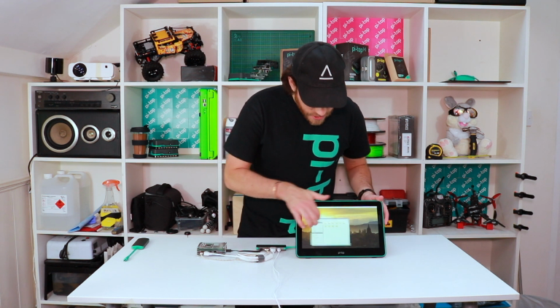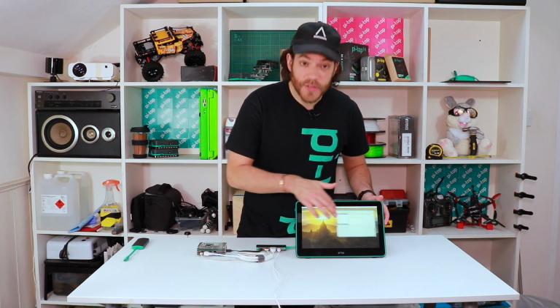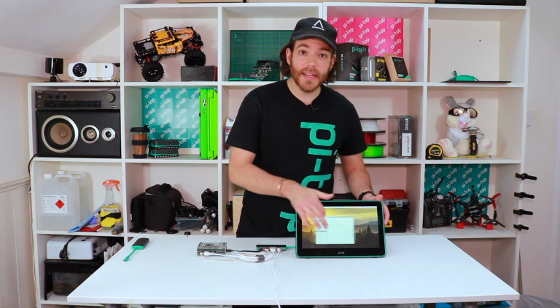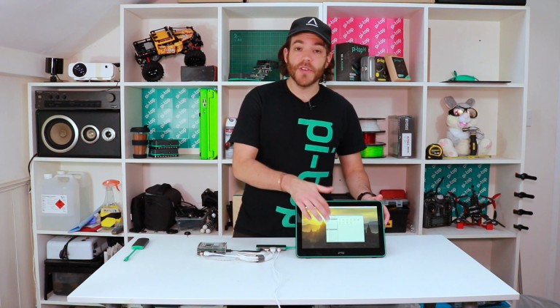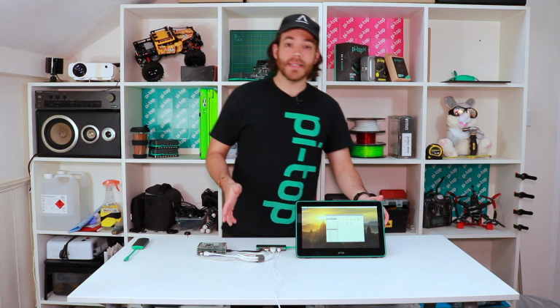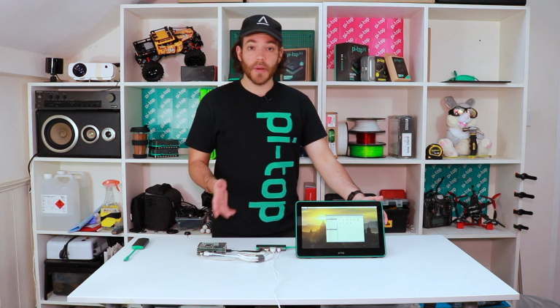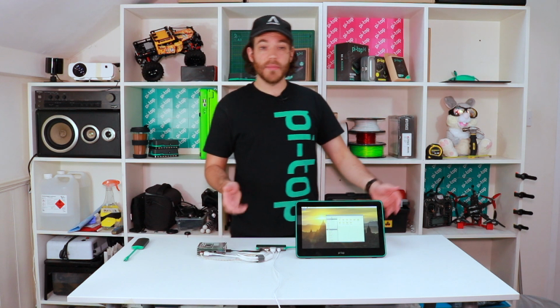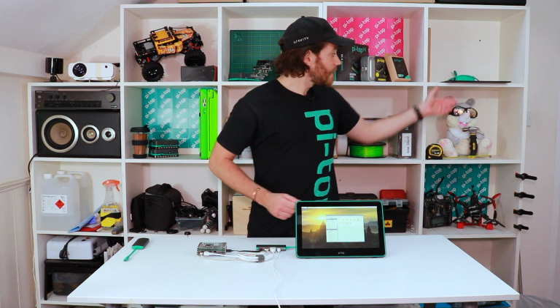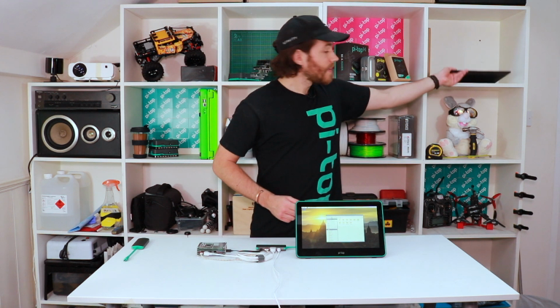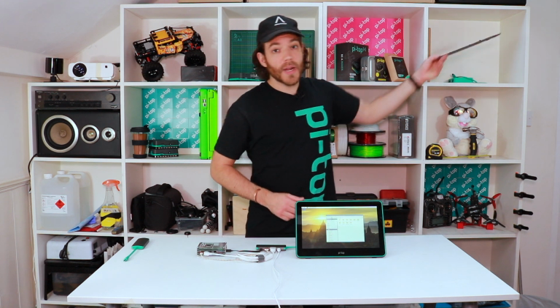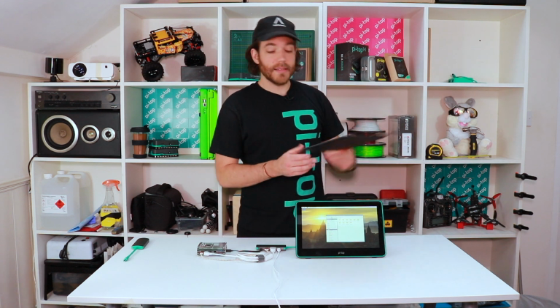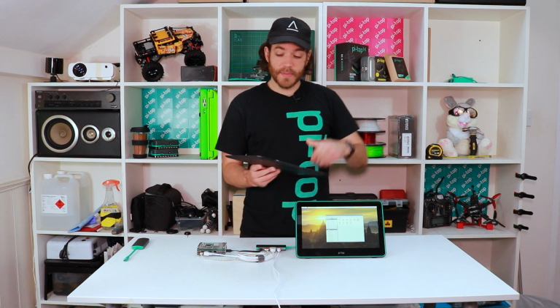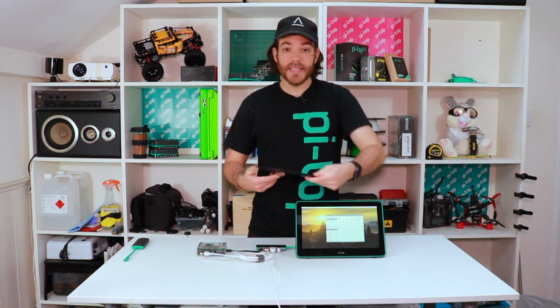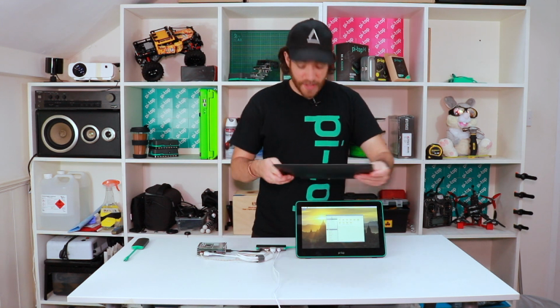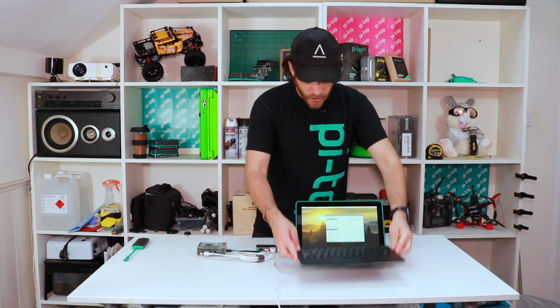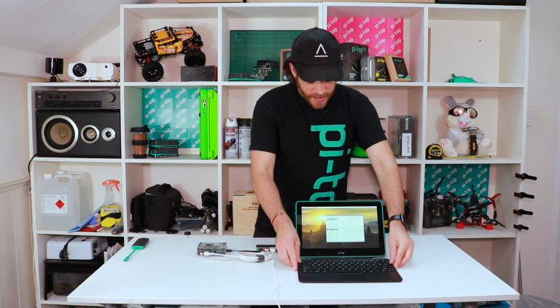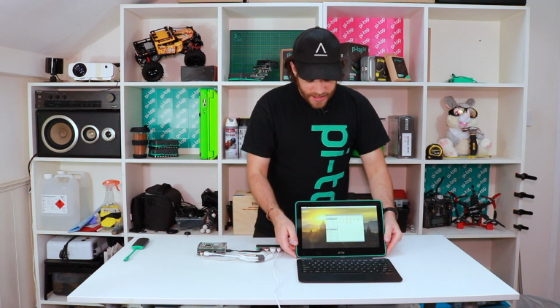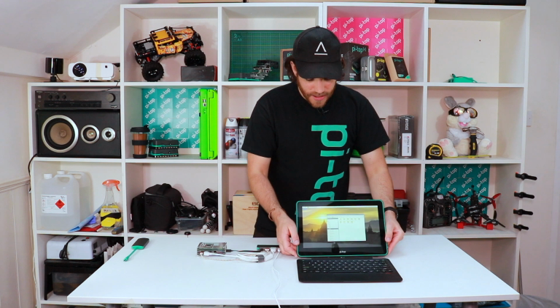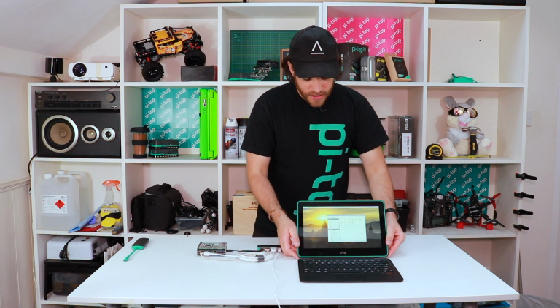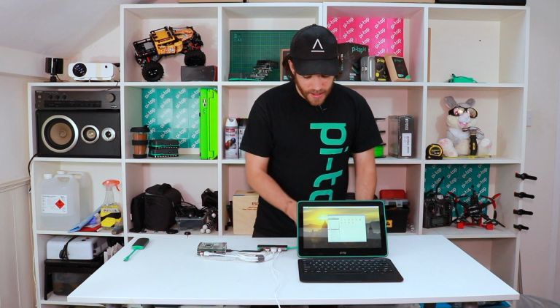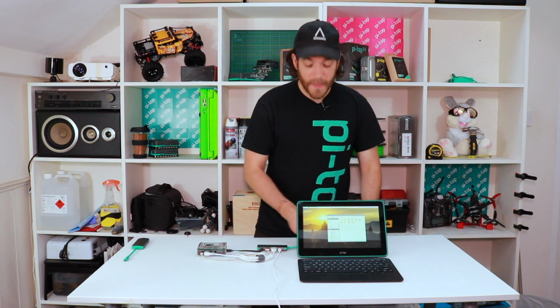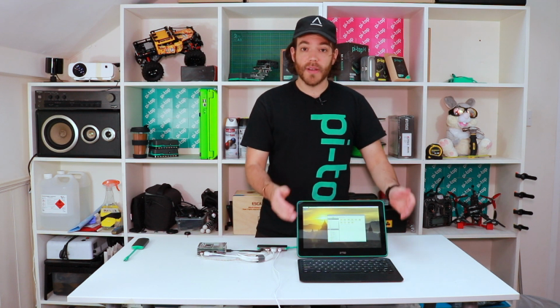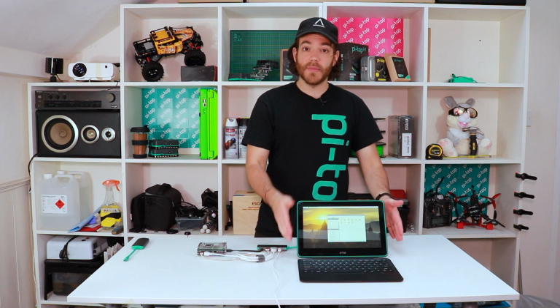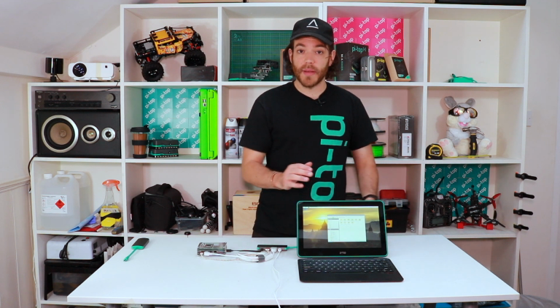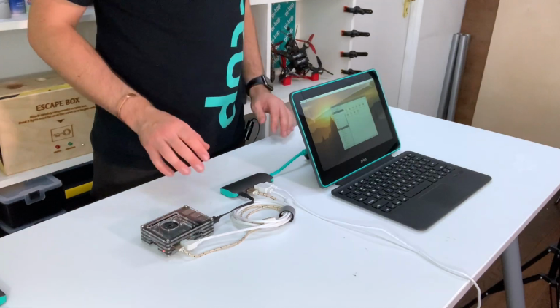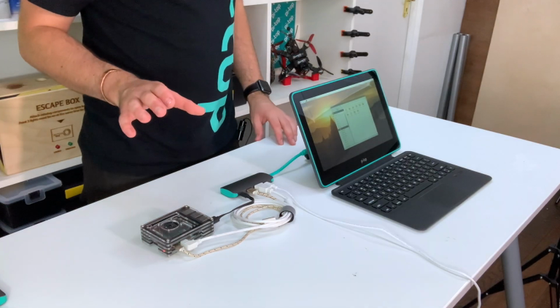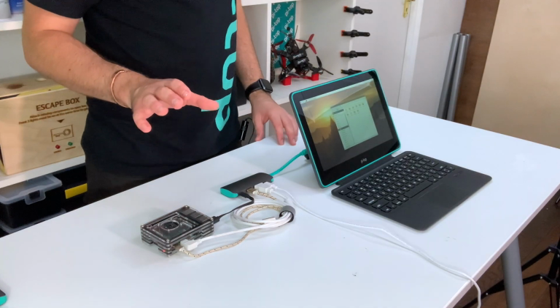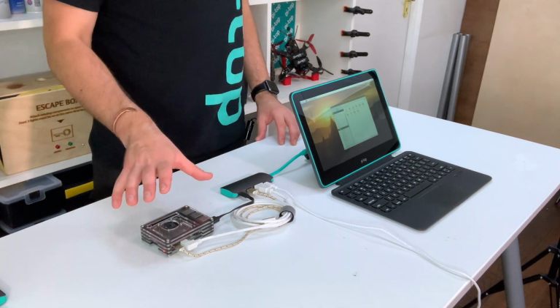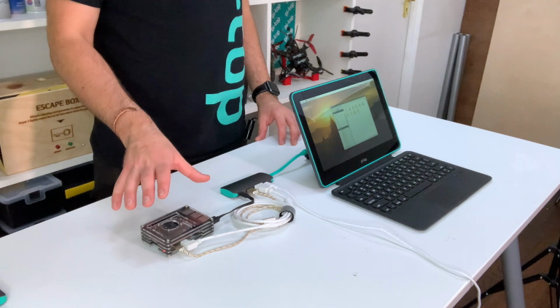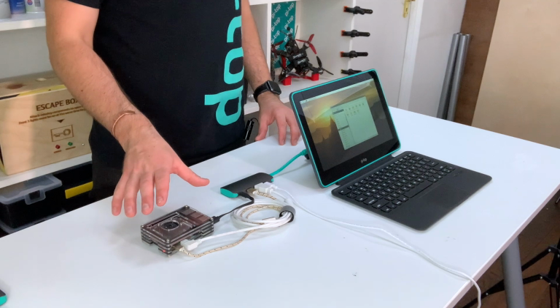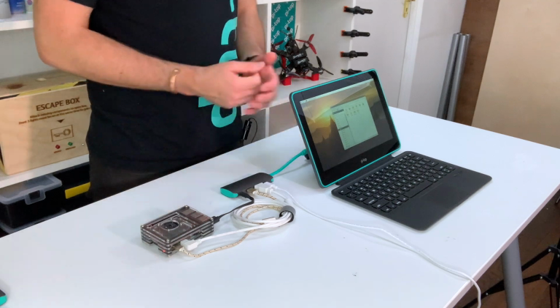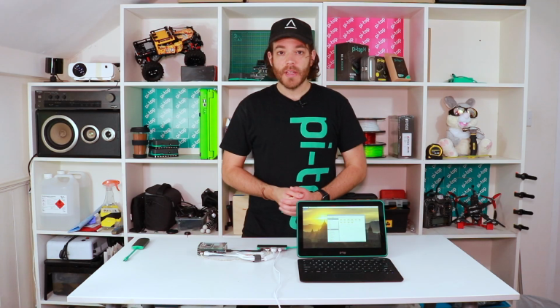The touchscreen is working right away. If you happen to have the Pi Top keyboard and trackpad — this is by no means necessary — you can attach it onto the bottom, and then you have your keyboard and trackpad working straight away with your Raspberry Pi.